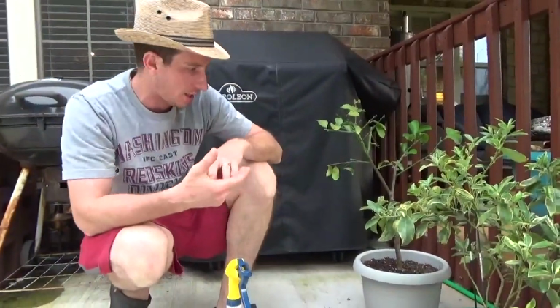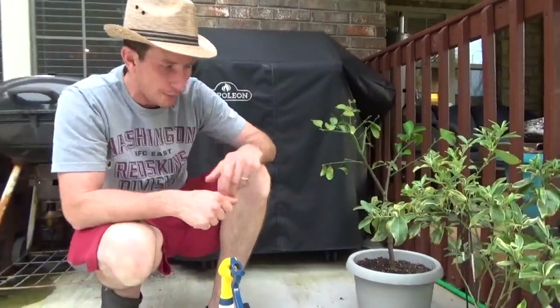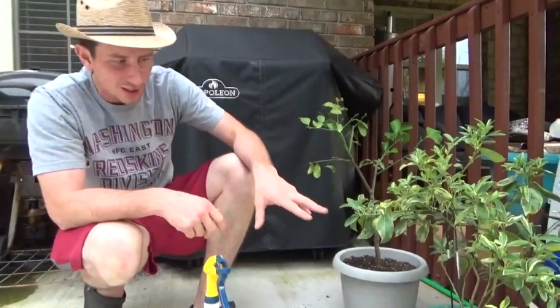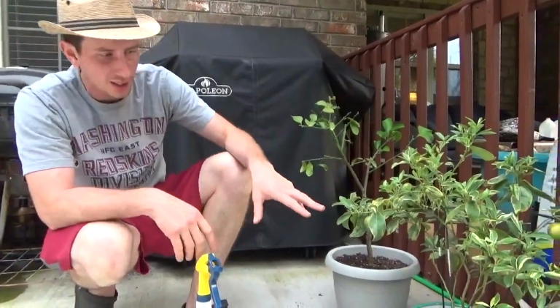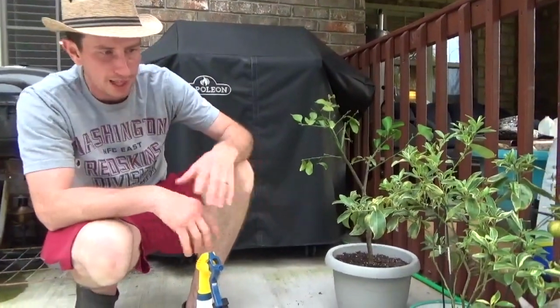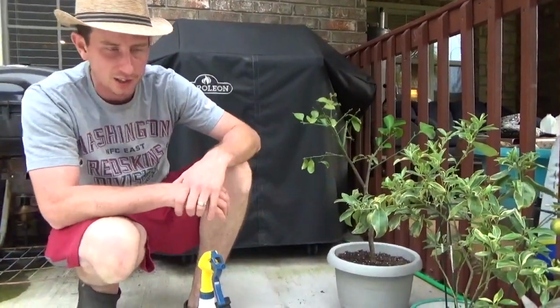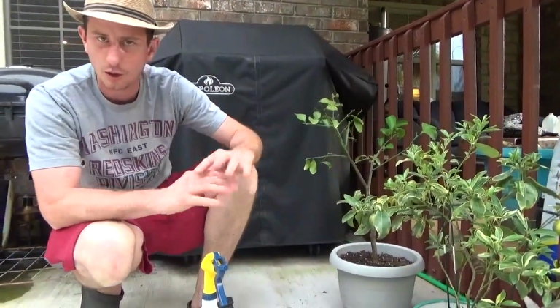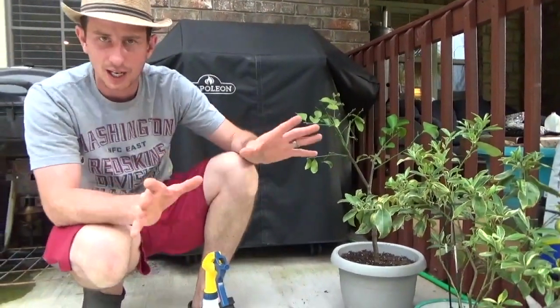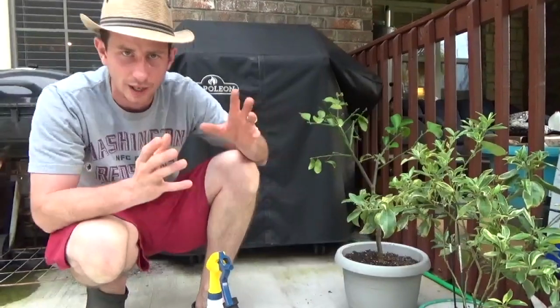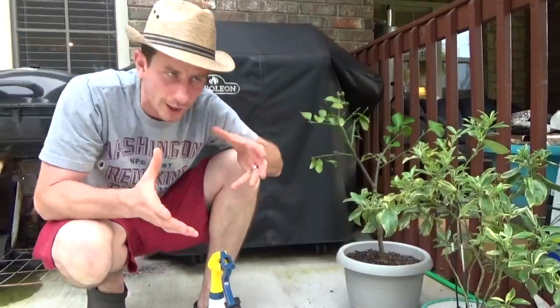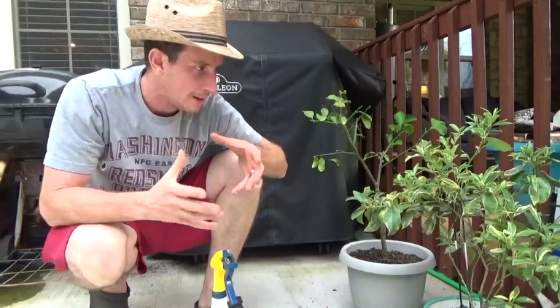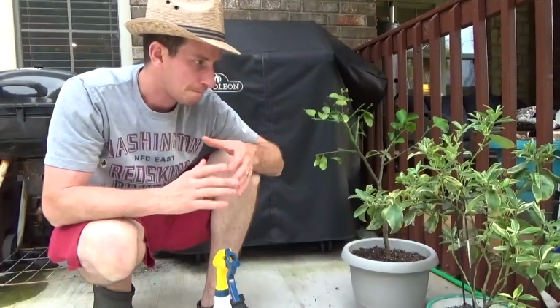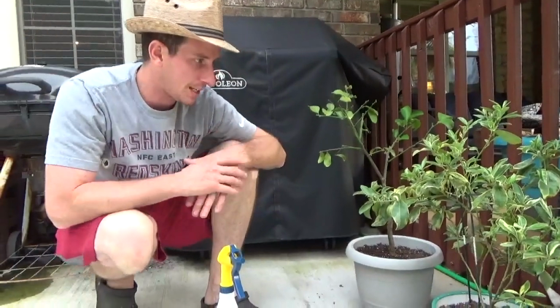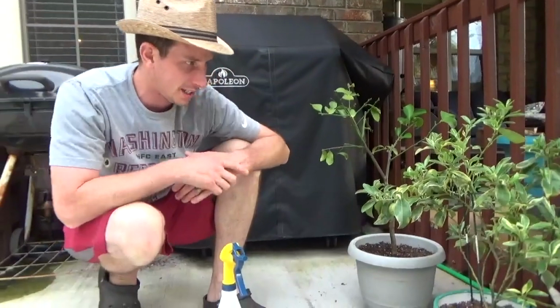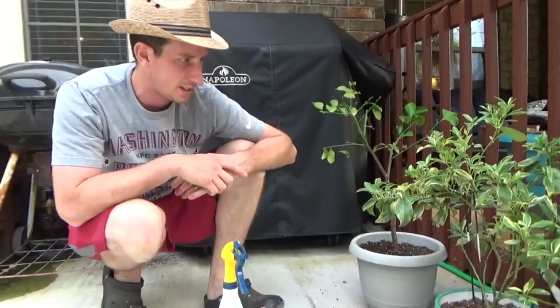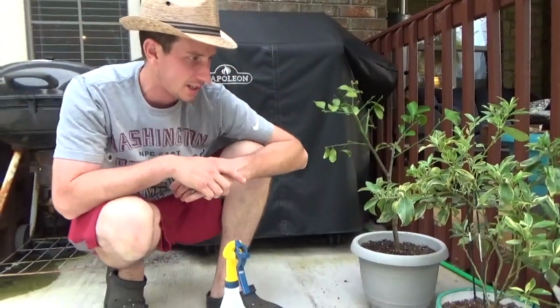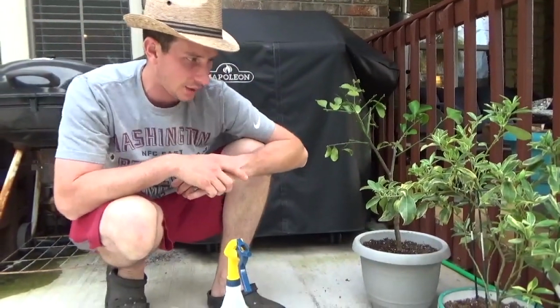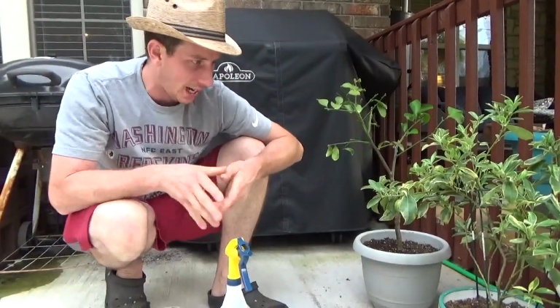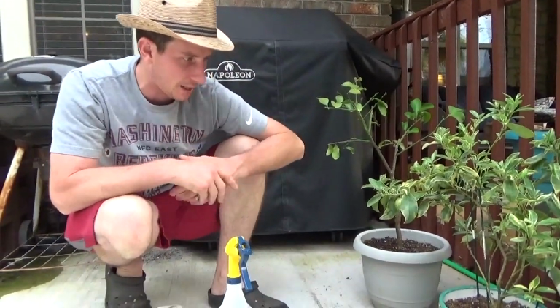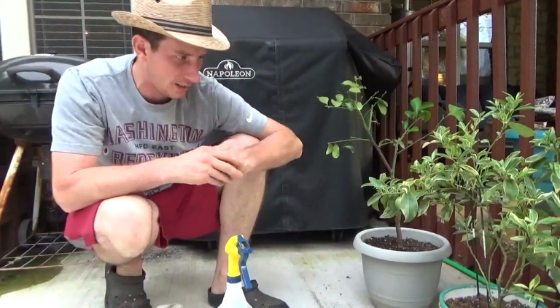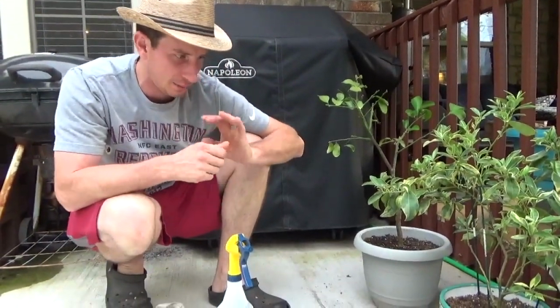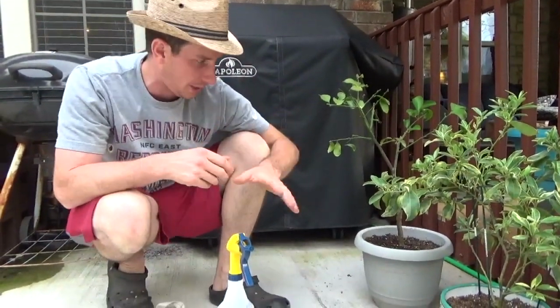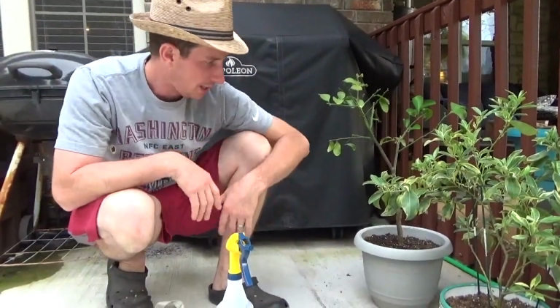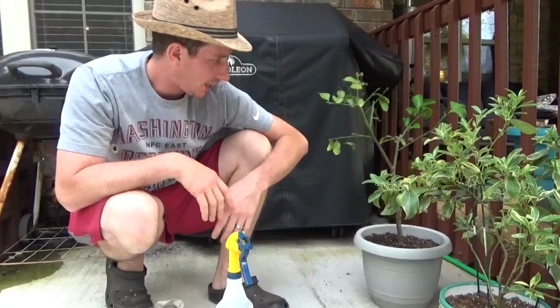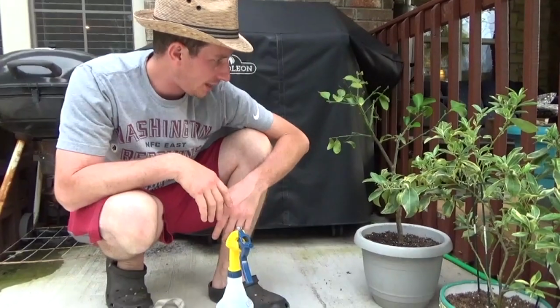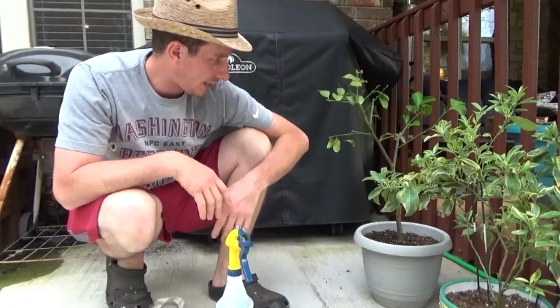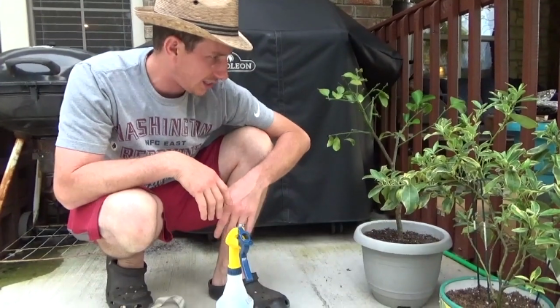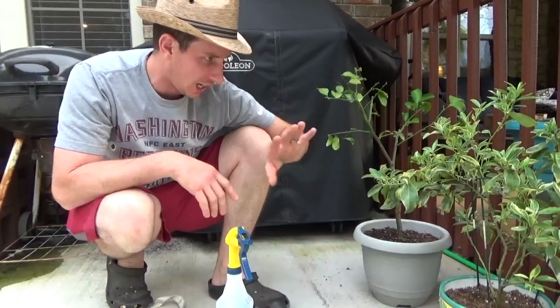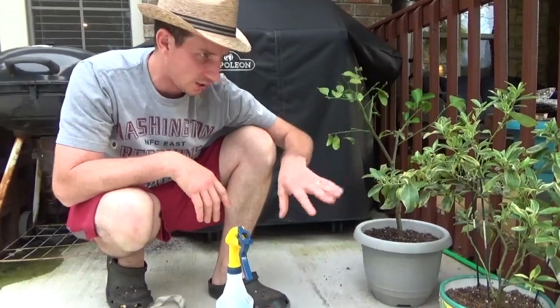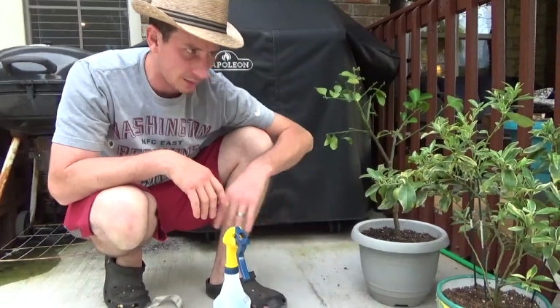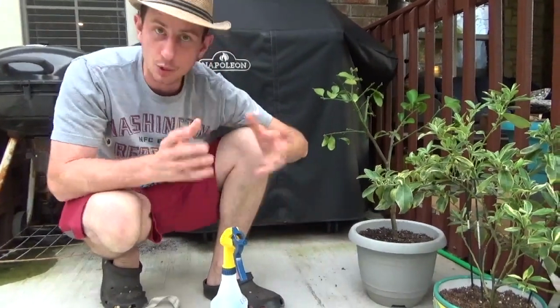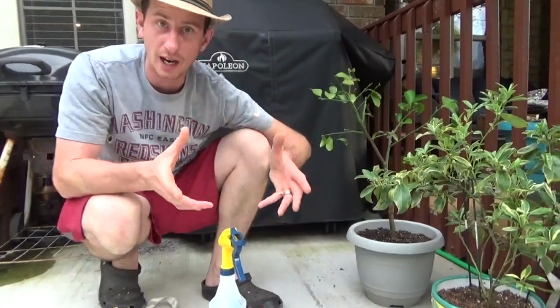A lot of people would see the top of that and go, oh my gosh, we've got to water — this thing is dying. But believe me, they can take a lot, so let them dry out.